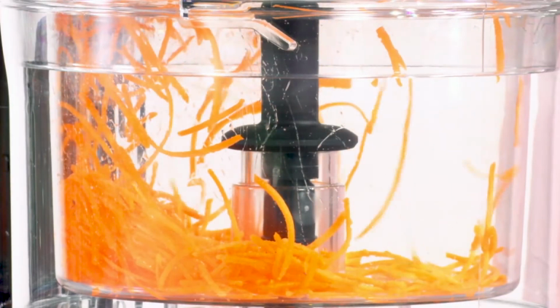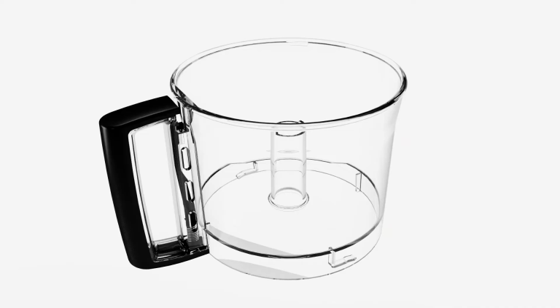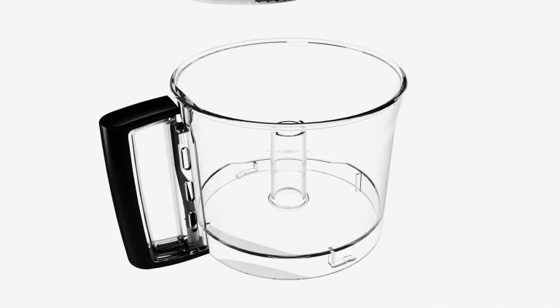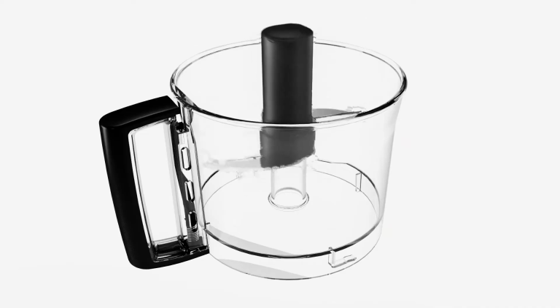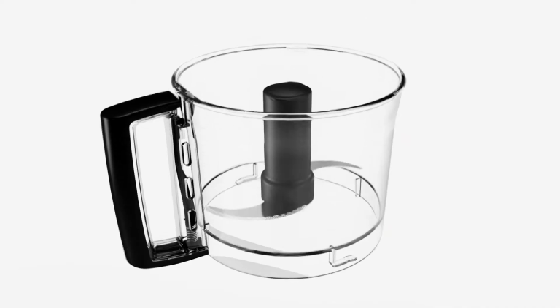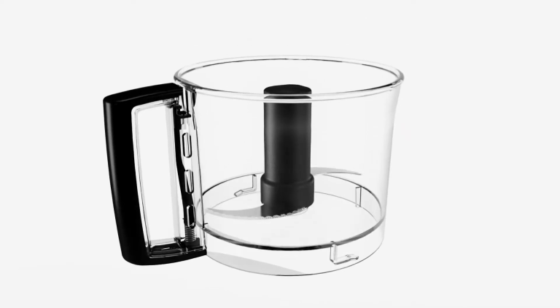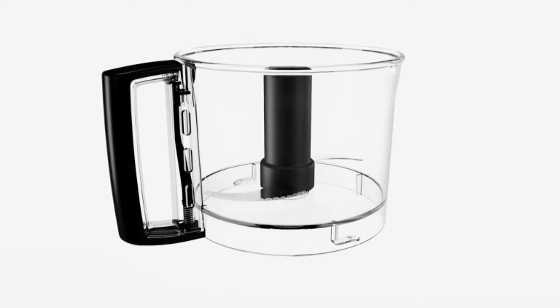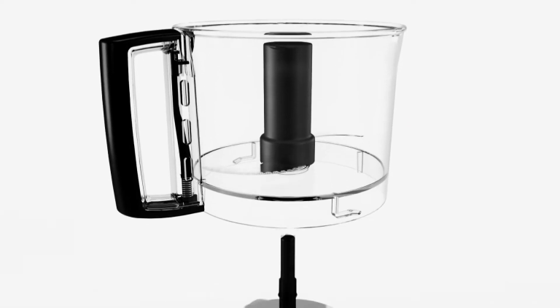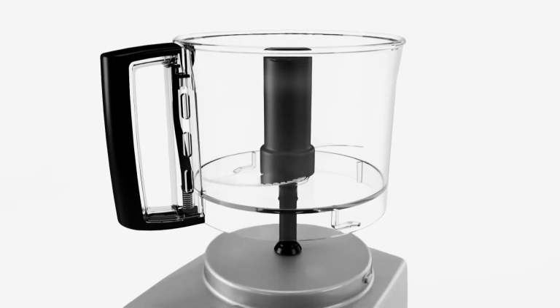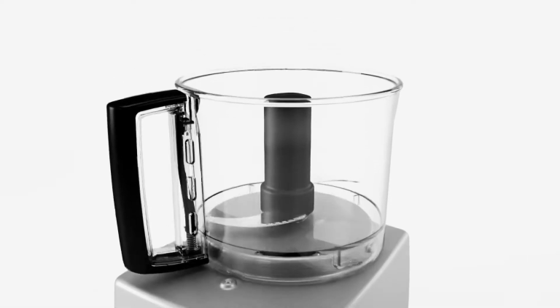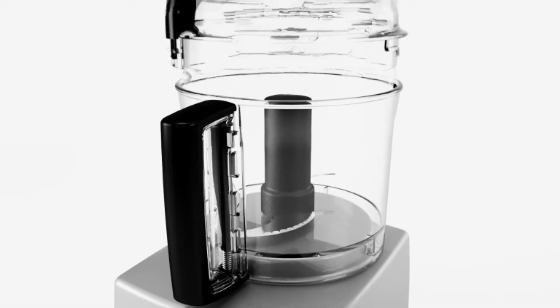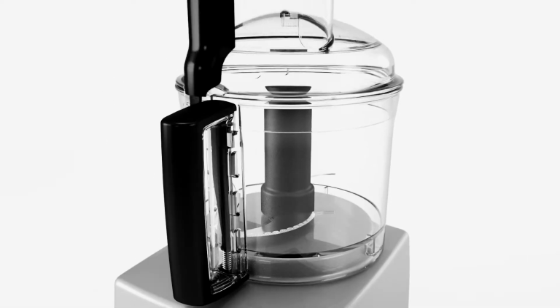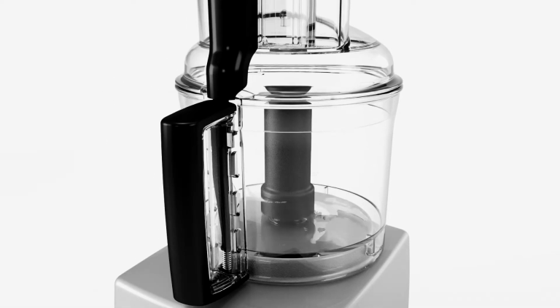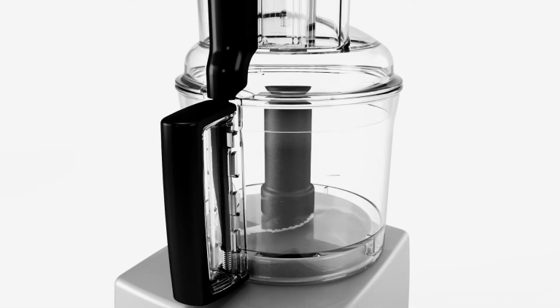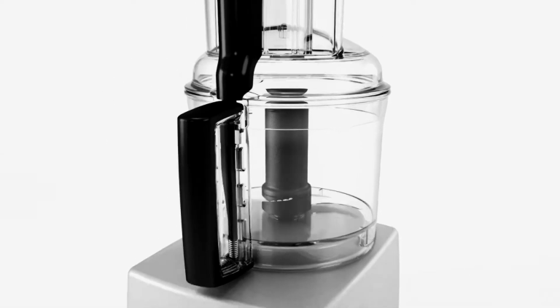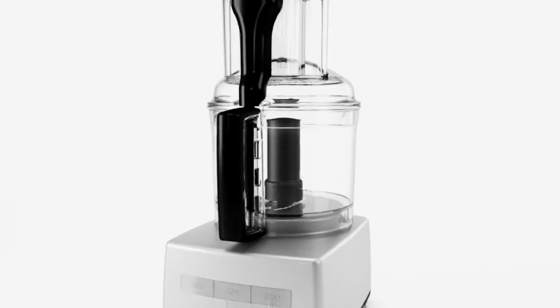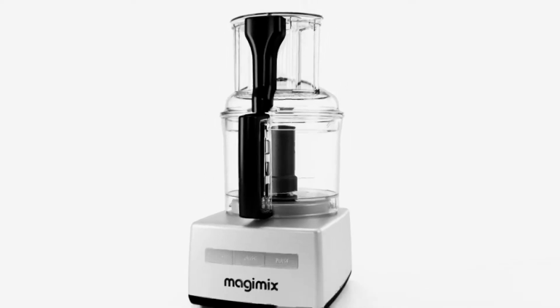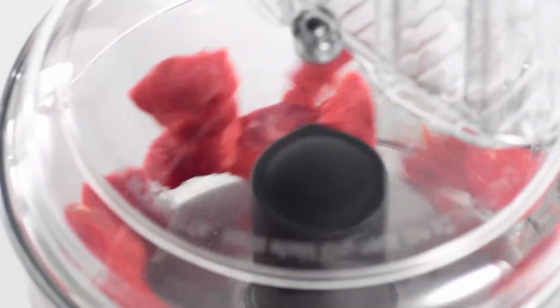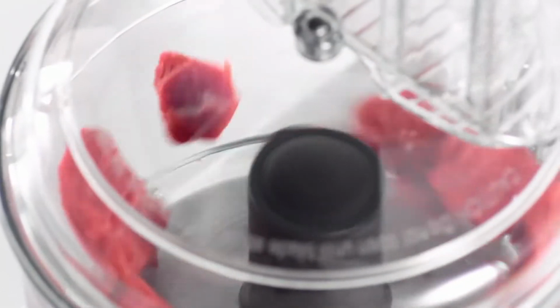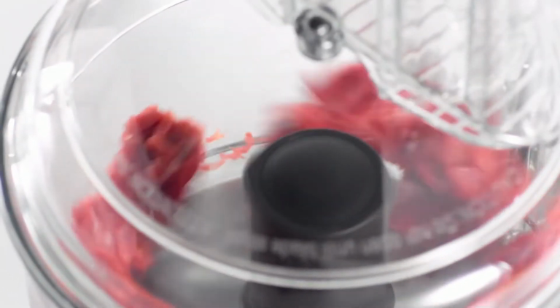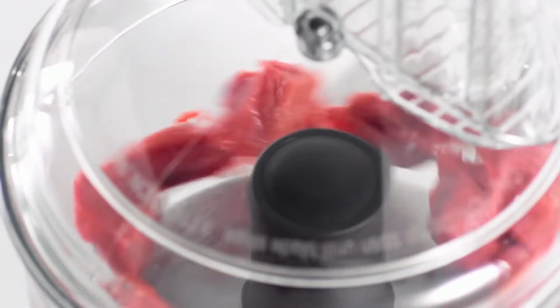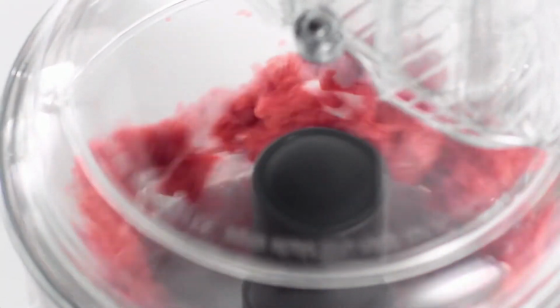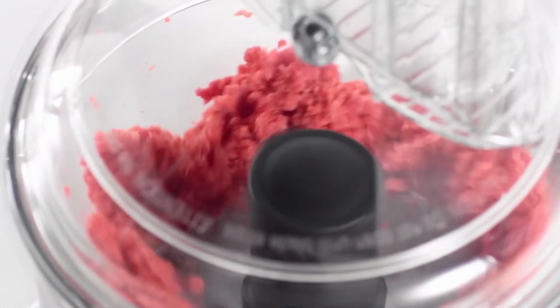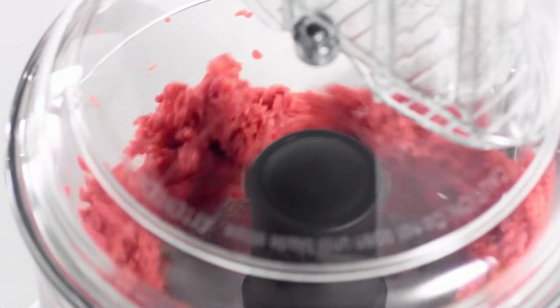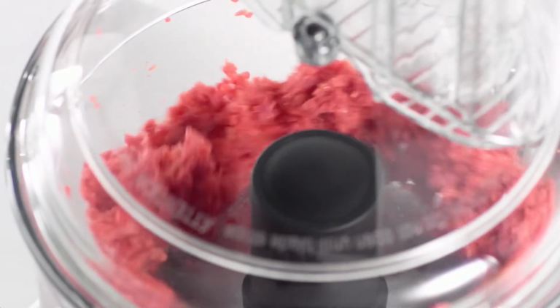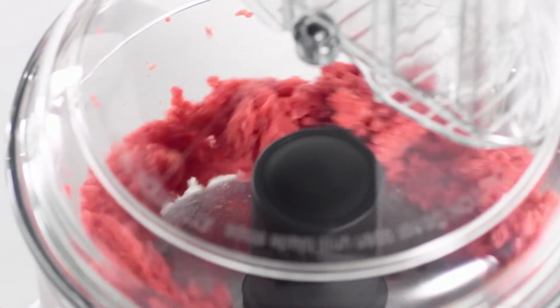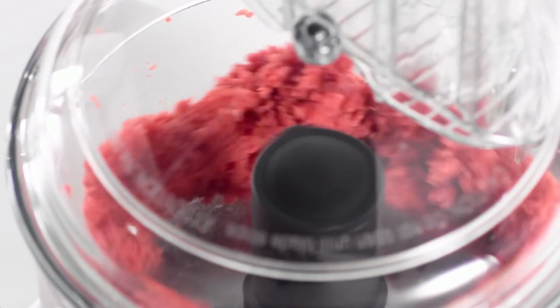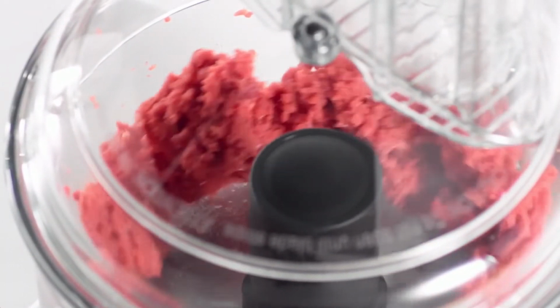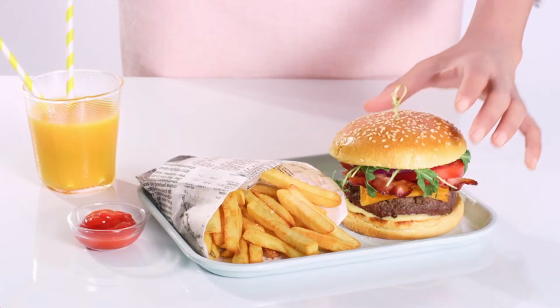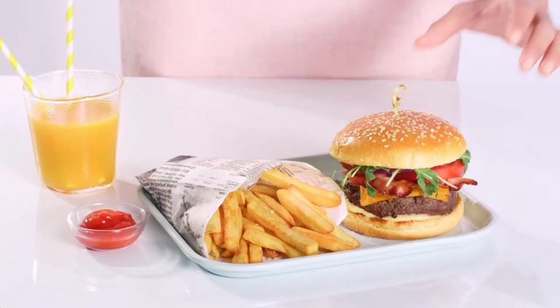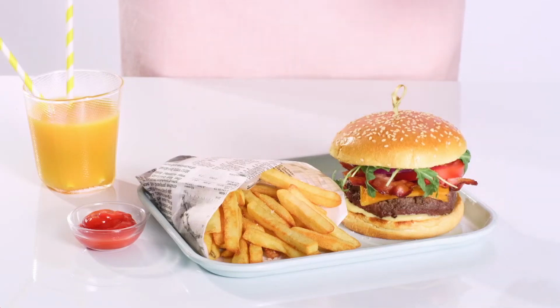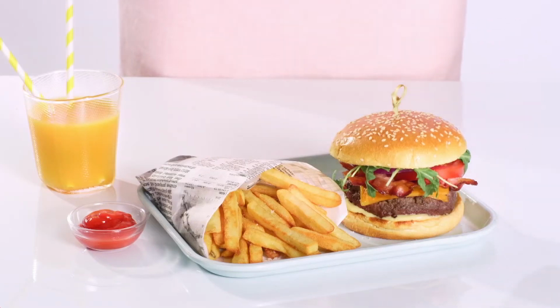The main bowl is for chopping, mixing and combining large quantities. The stainless steel Sabatier main blade crushes ice and chops the finest and toughest of ingredients.